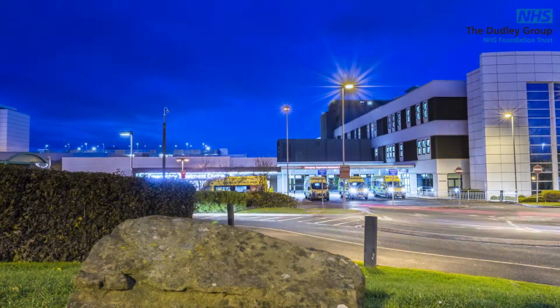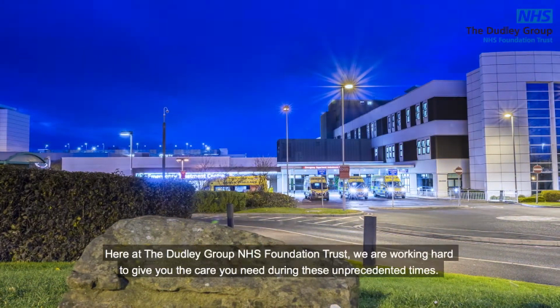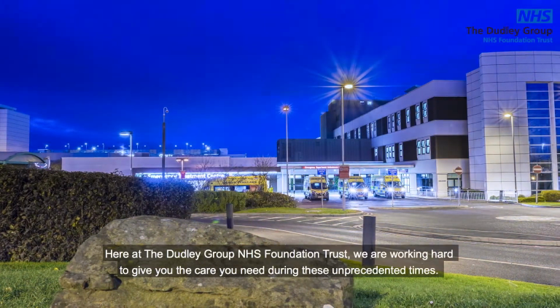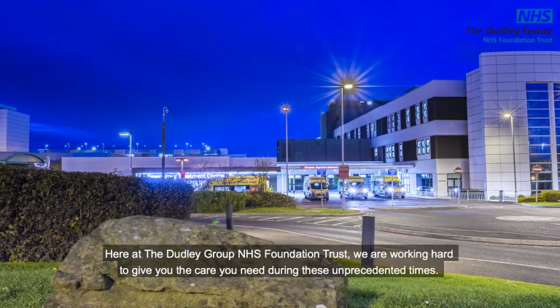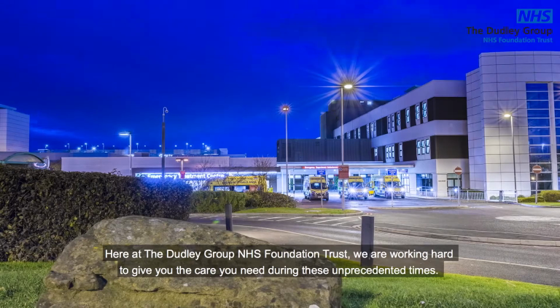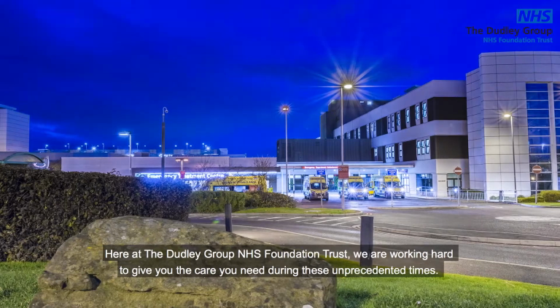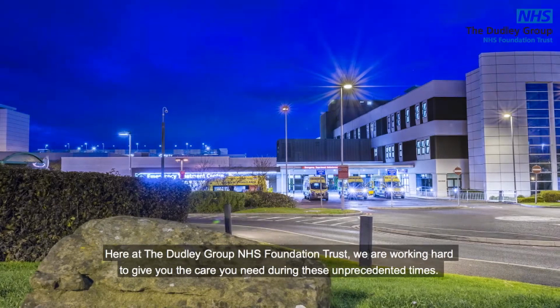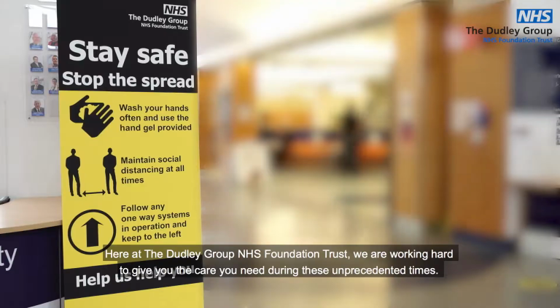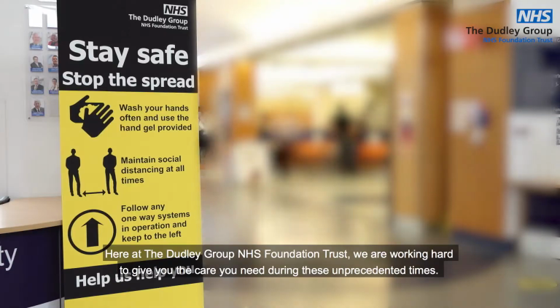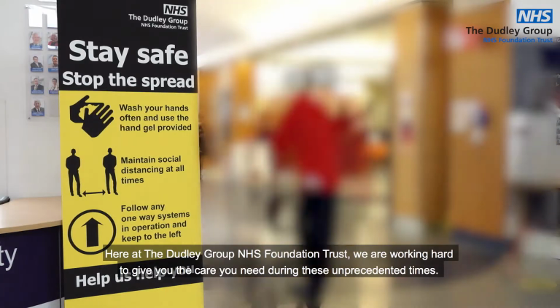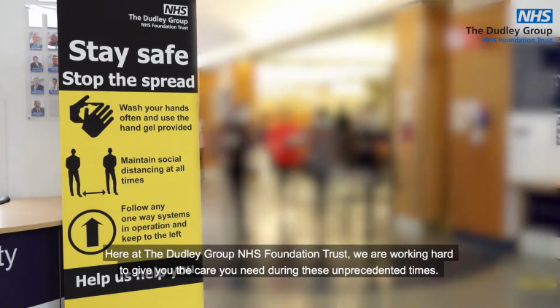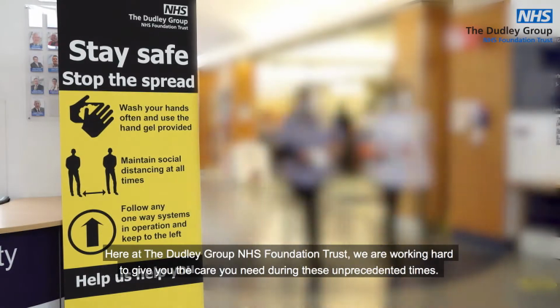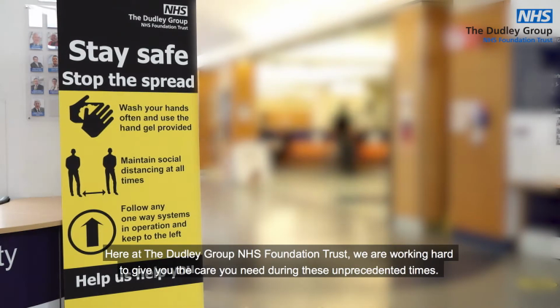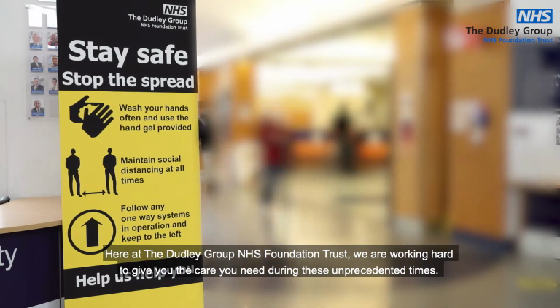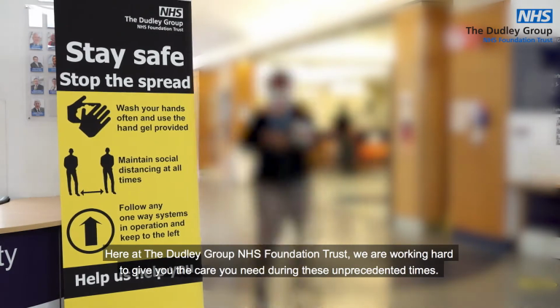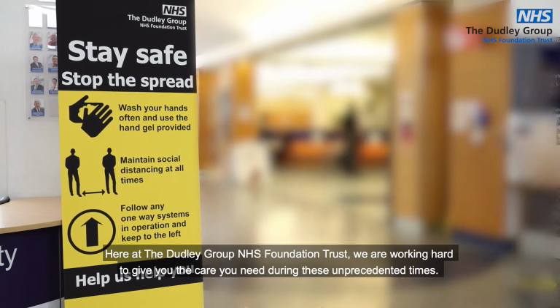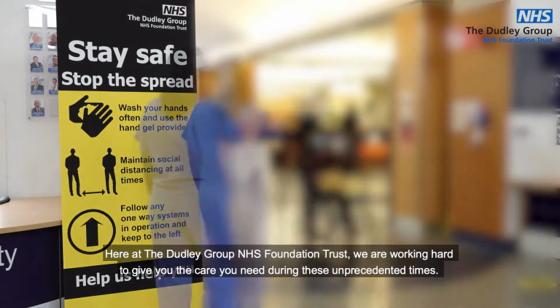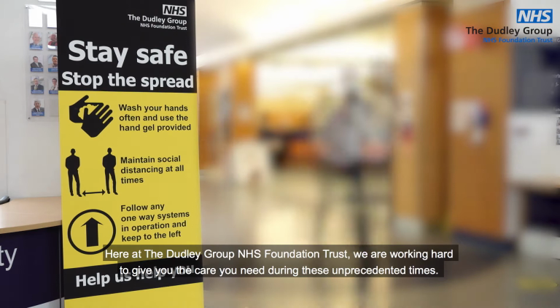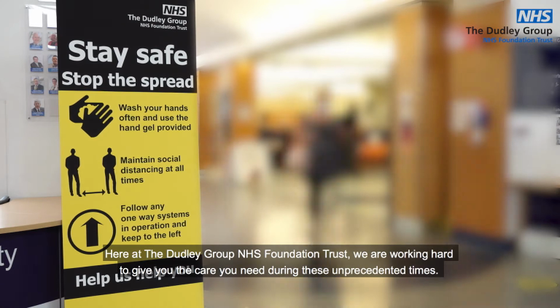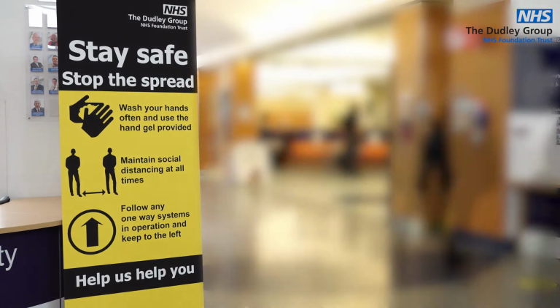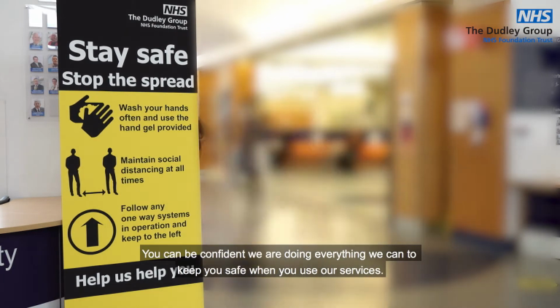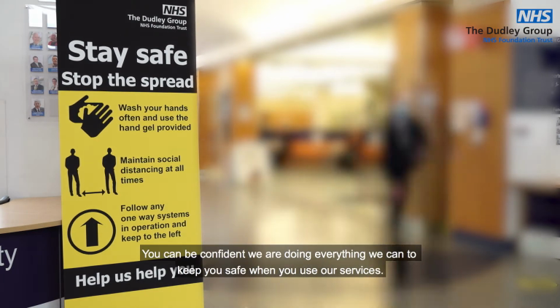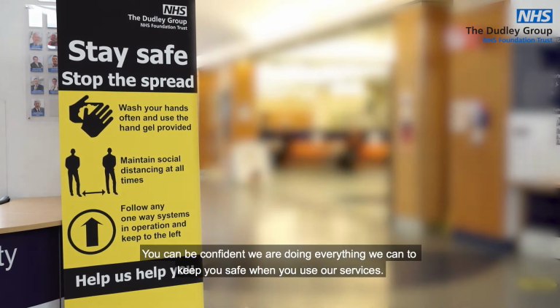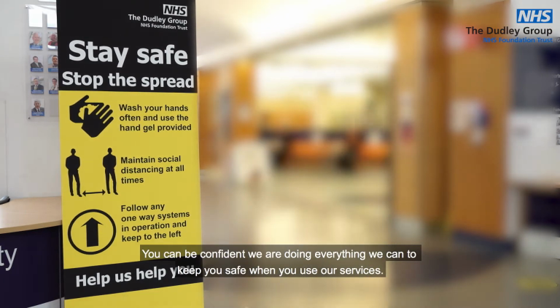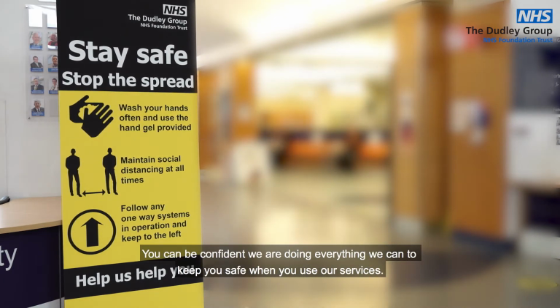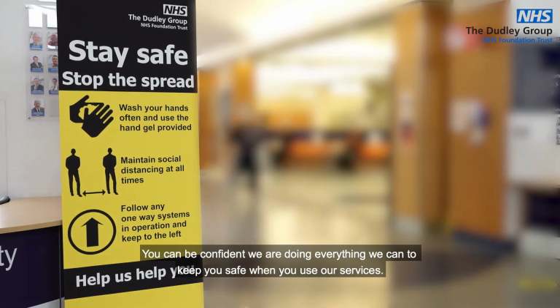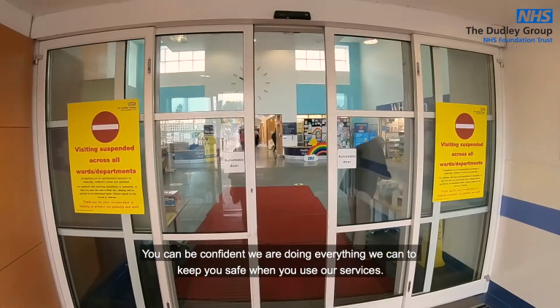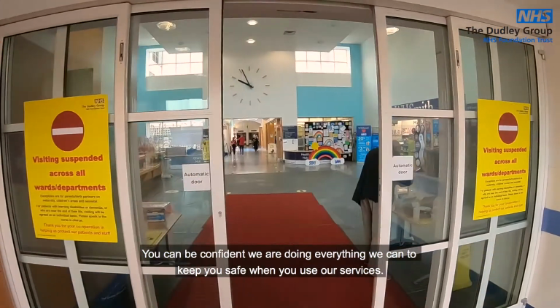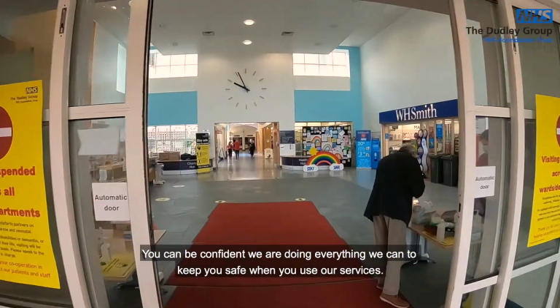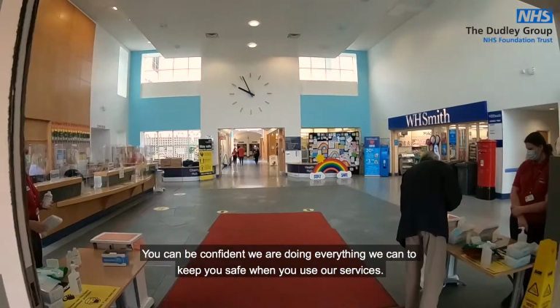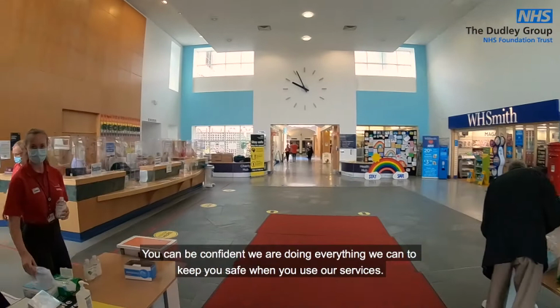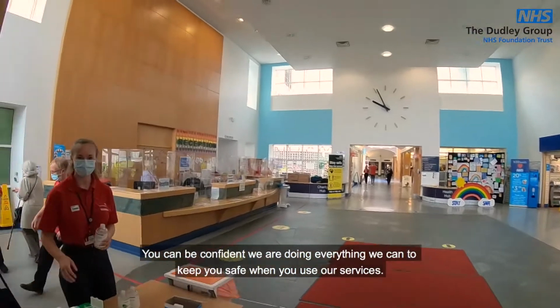Here at the Dudley Group NHS Foundation Trust, we are working hard to give you the care you need during these unprecedented times. You can be confident we are doing everything we can to keep you safe when you use our services.